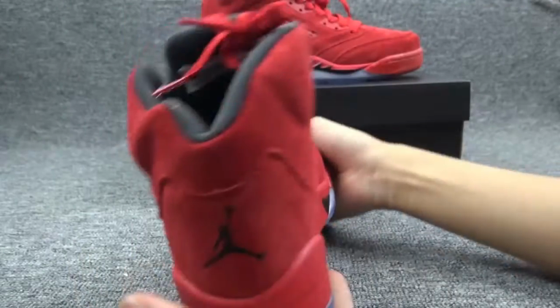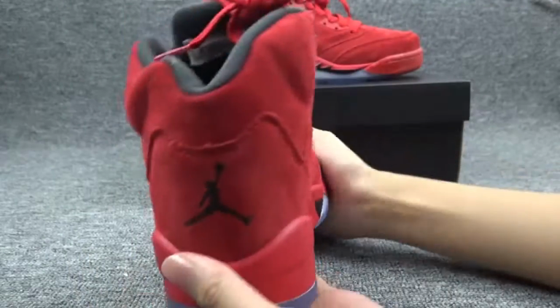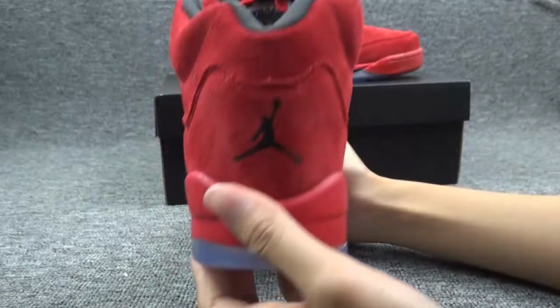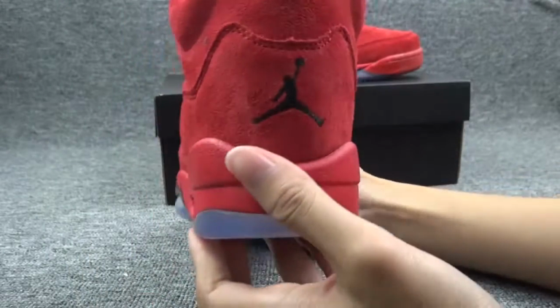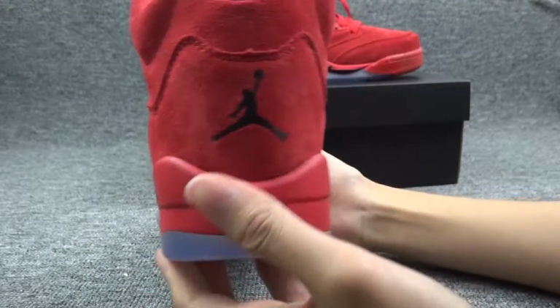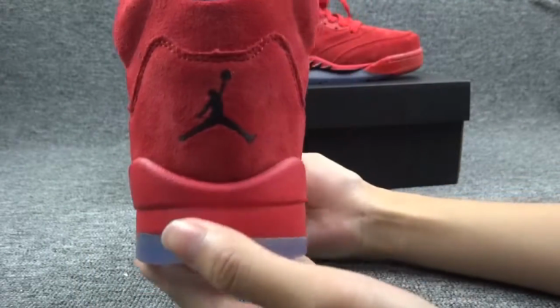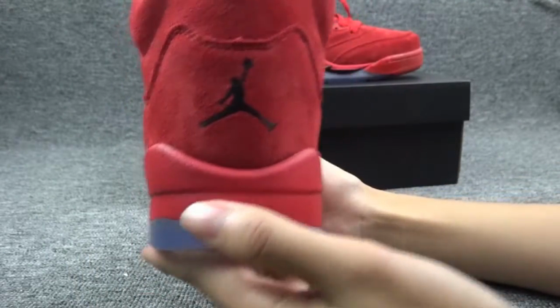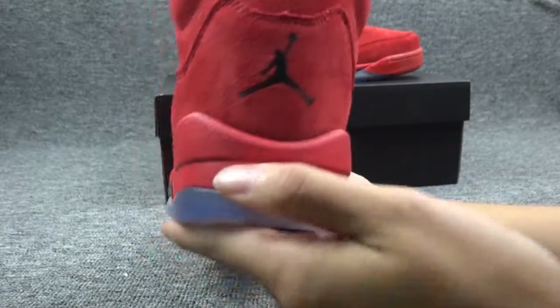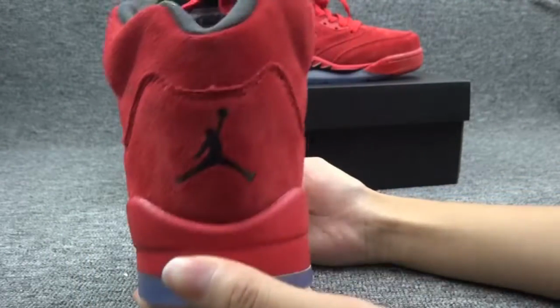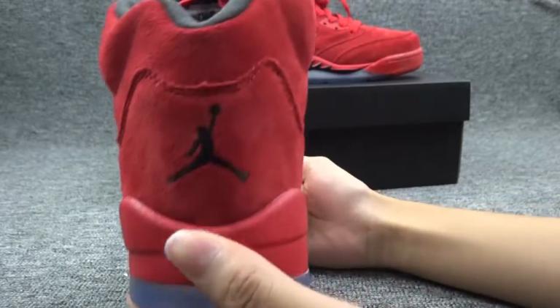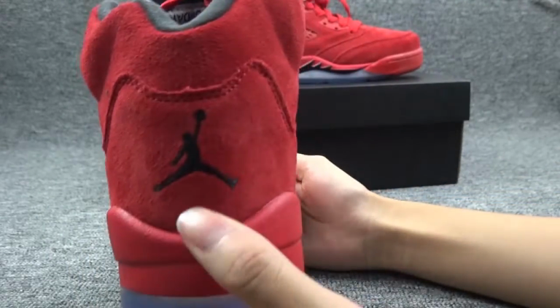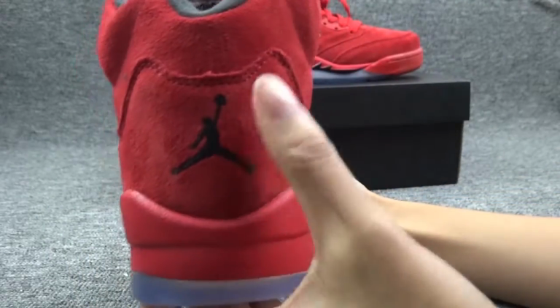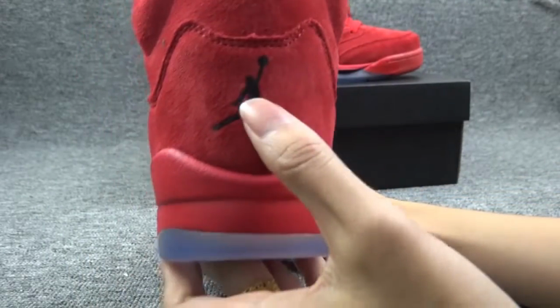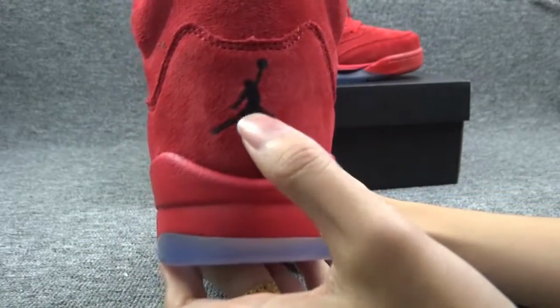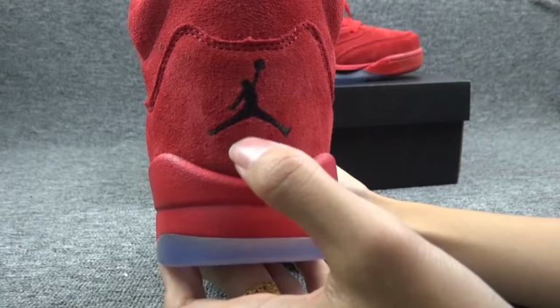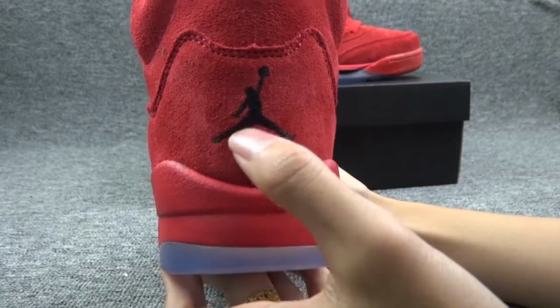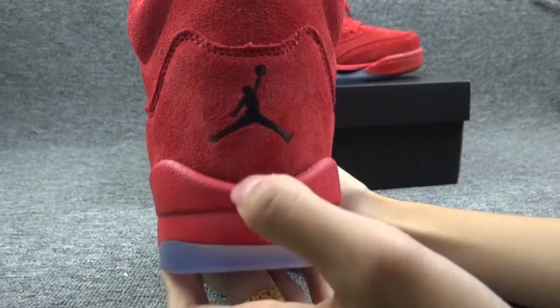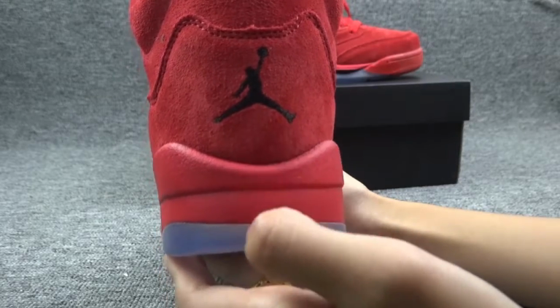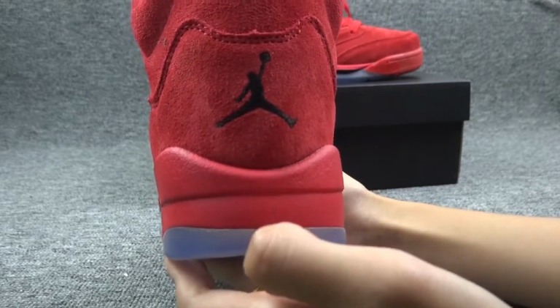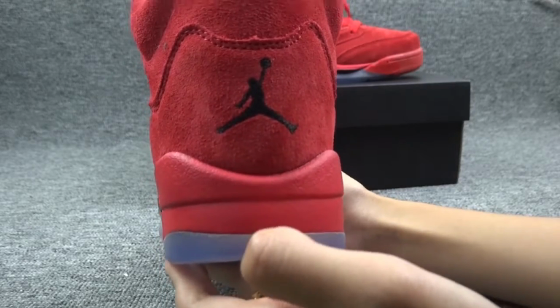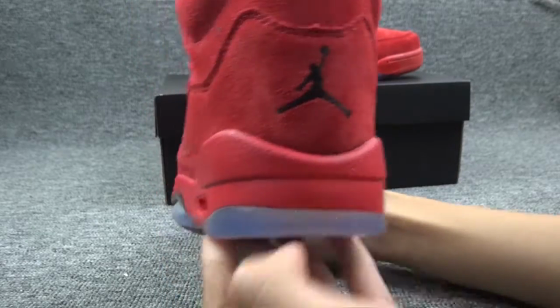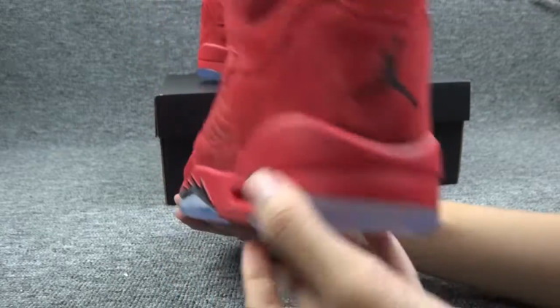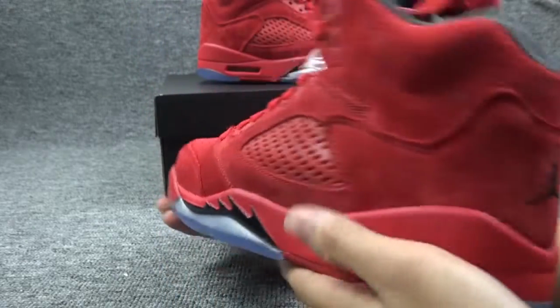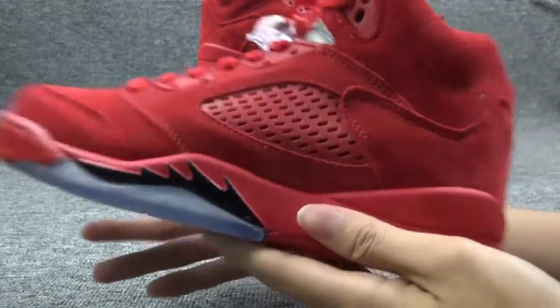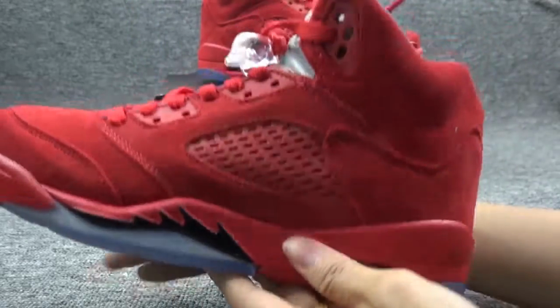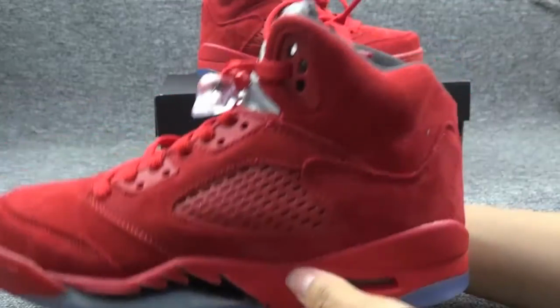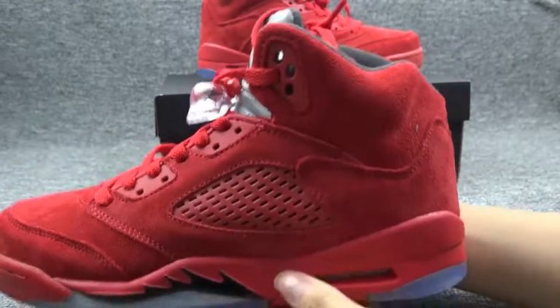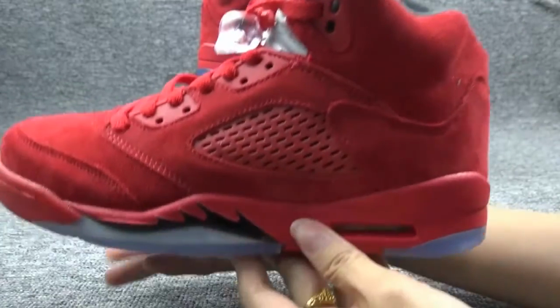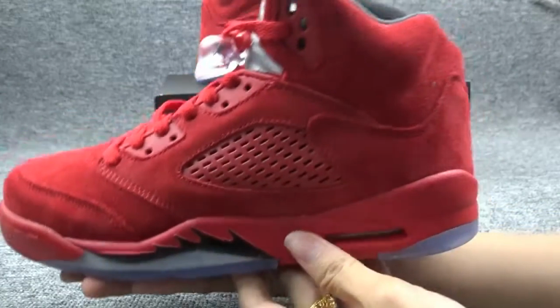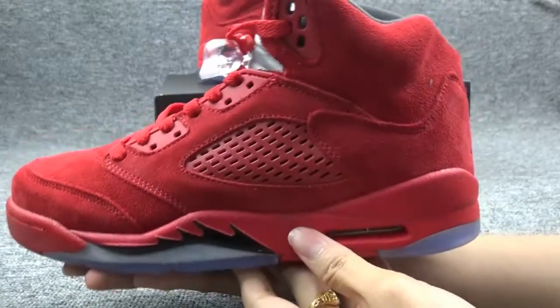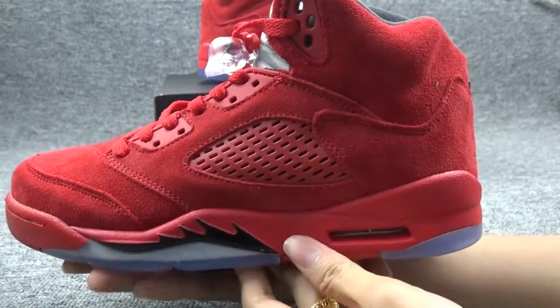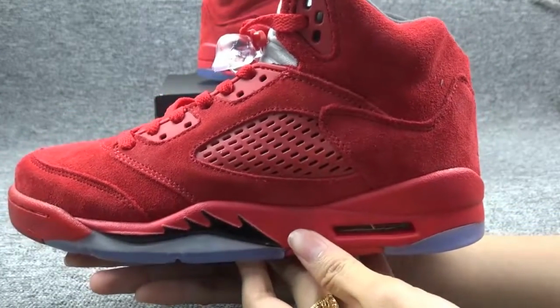This is the back of the shoes with a black Jumpman logo here, and here is the other side.